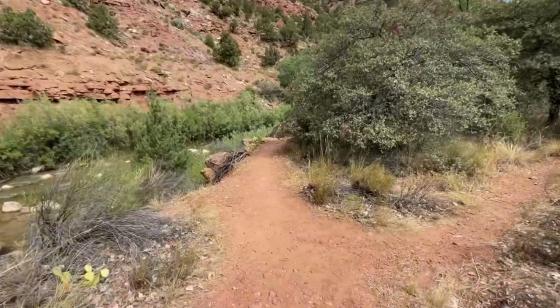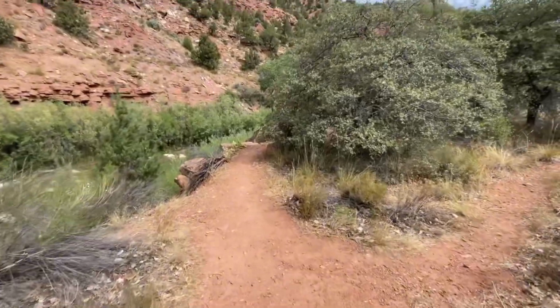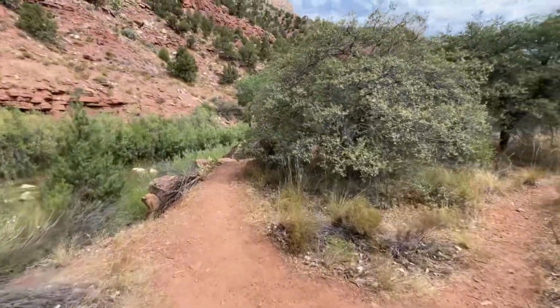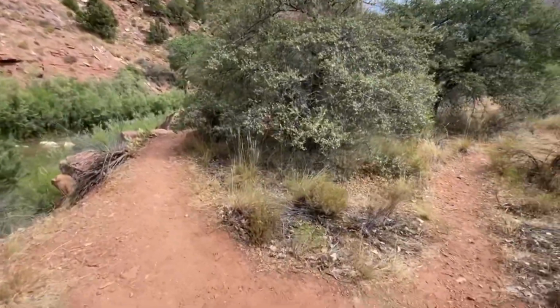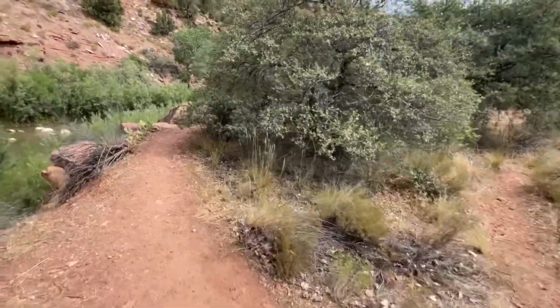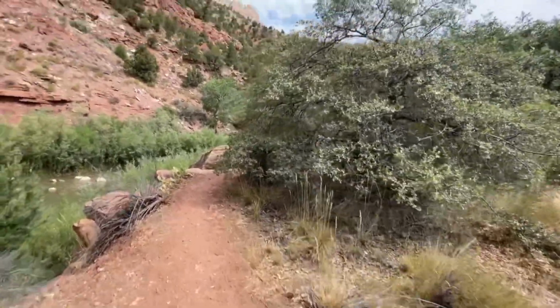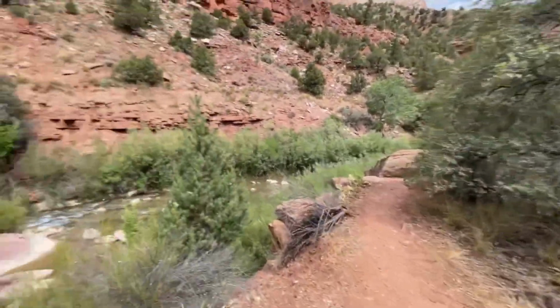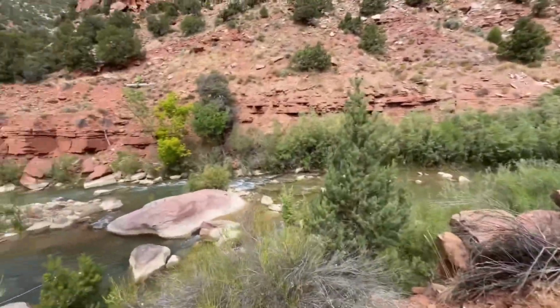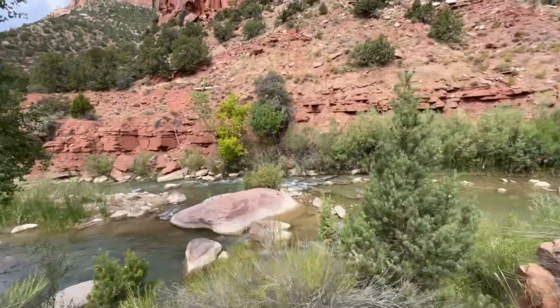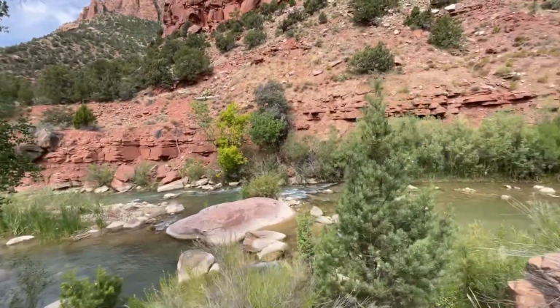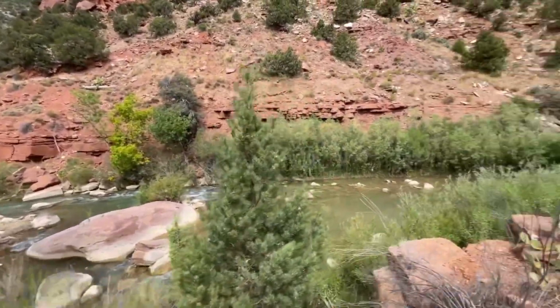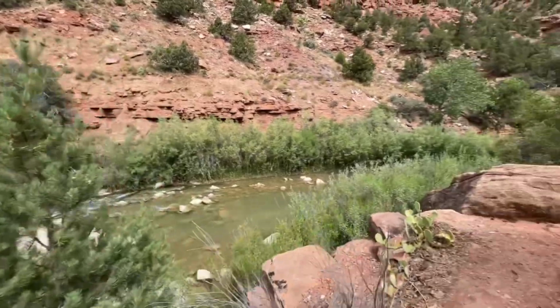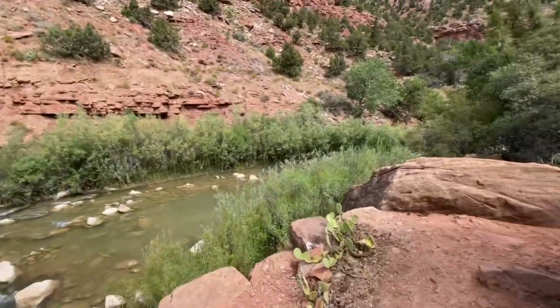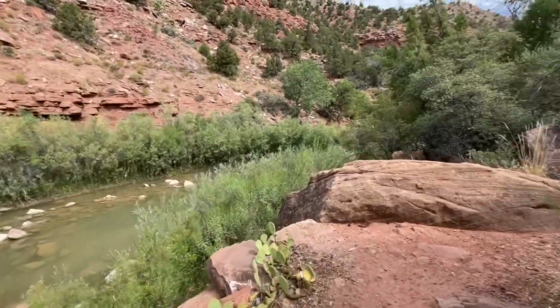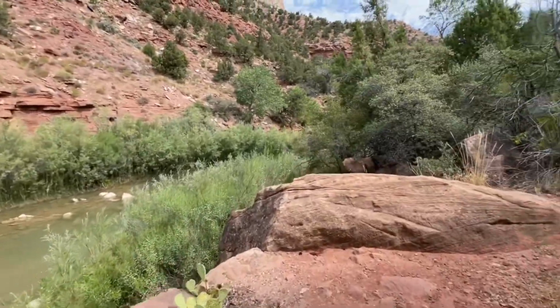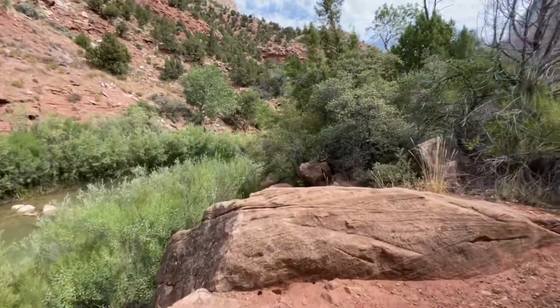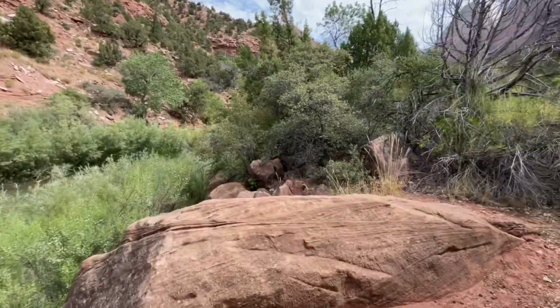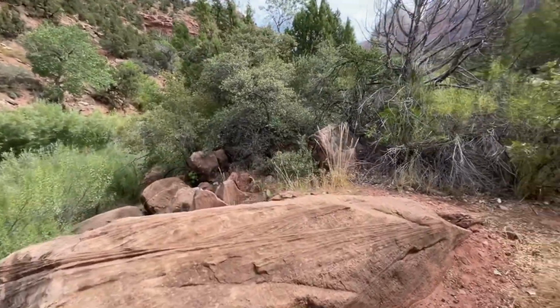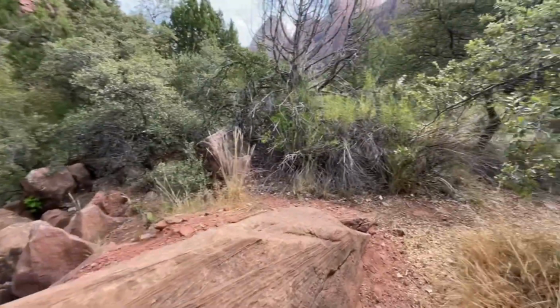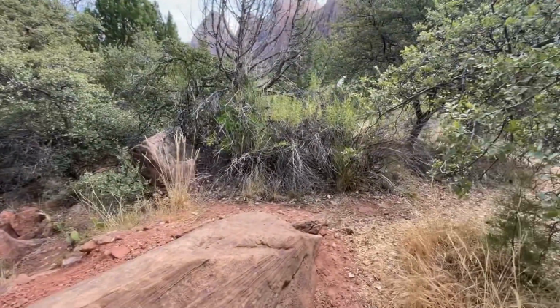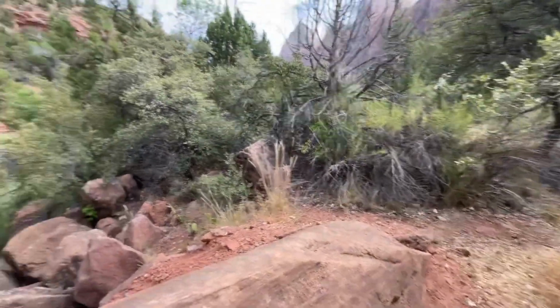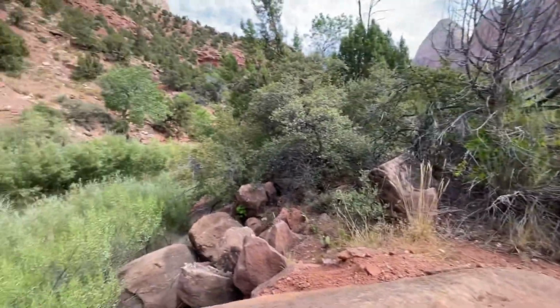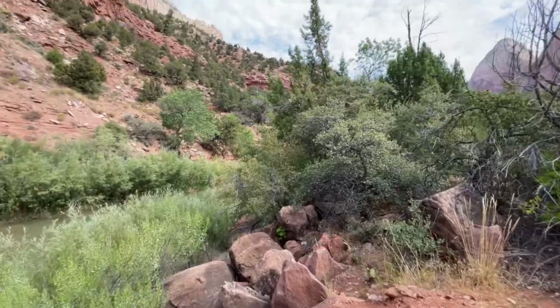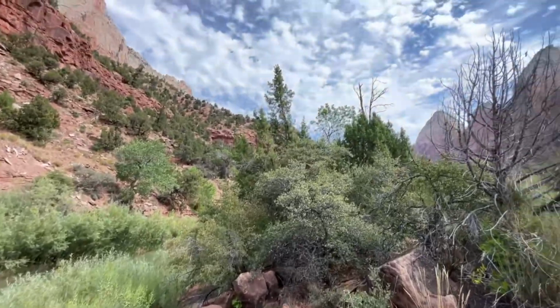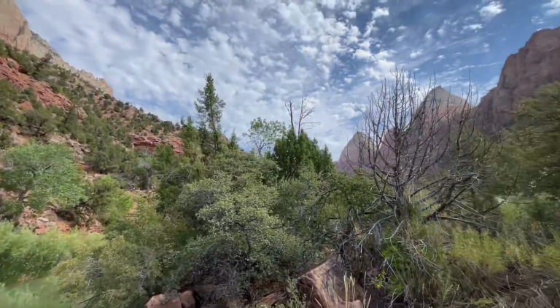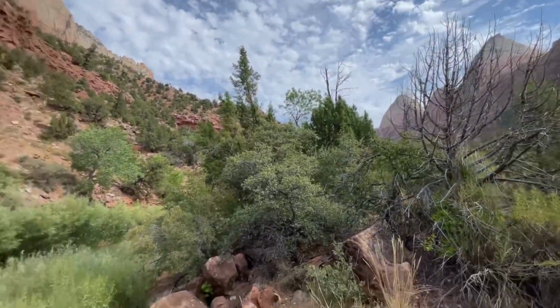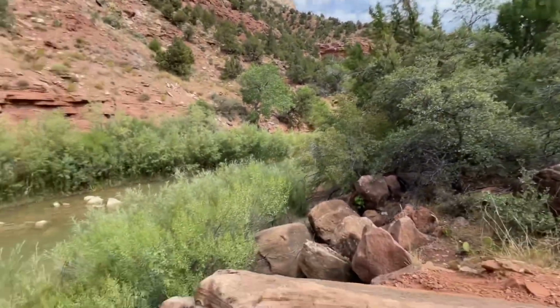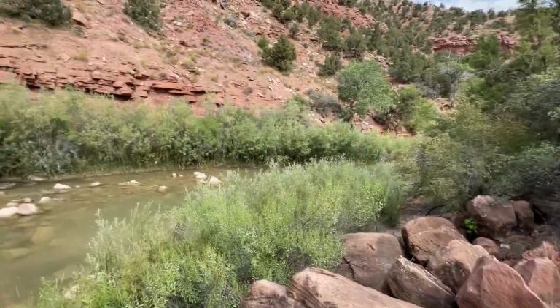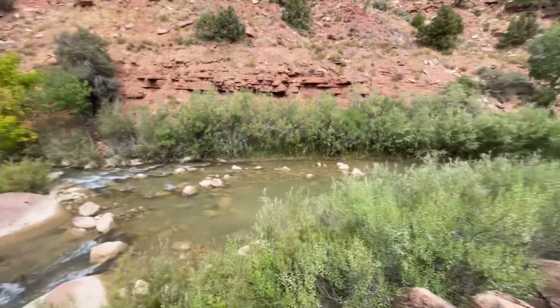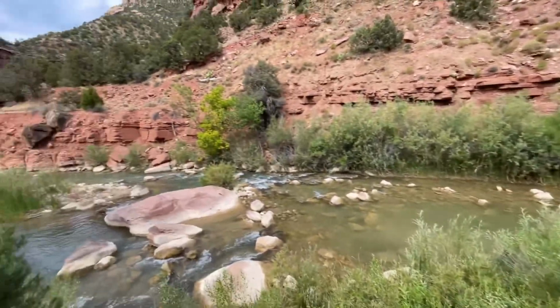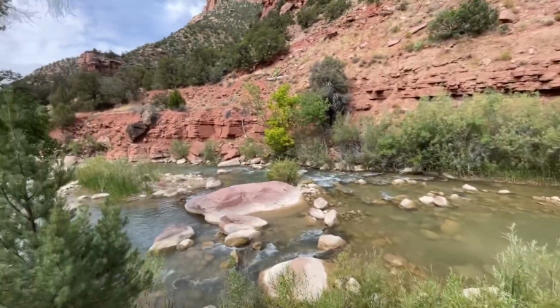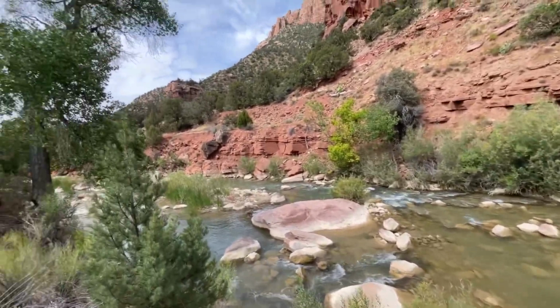See where this trail leads. I guess it doesn't lead anywhere. I'm probably gonna sit here and just hang out for a while though.